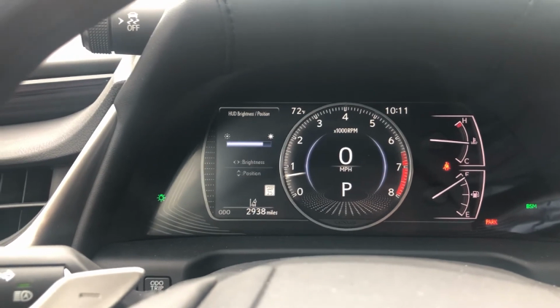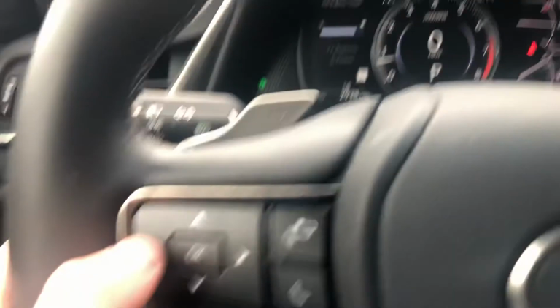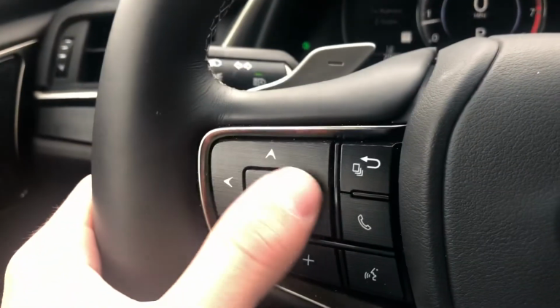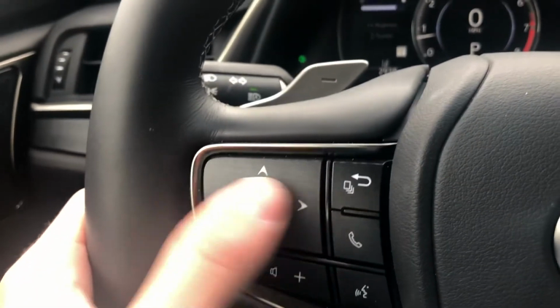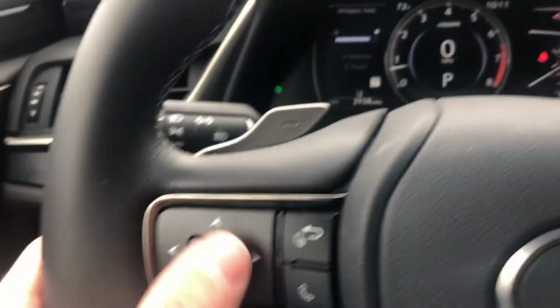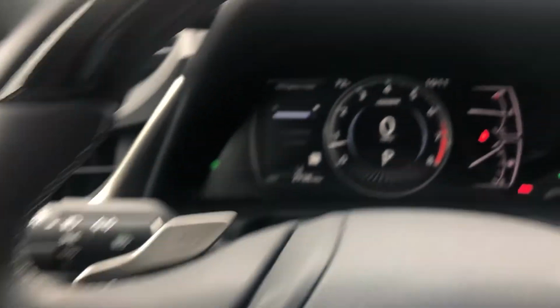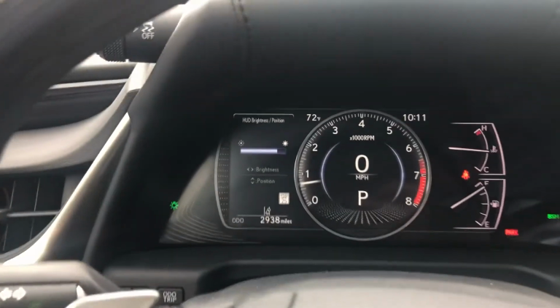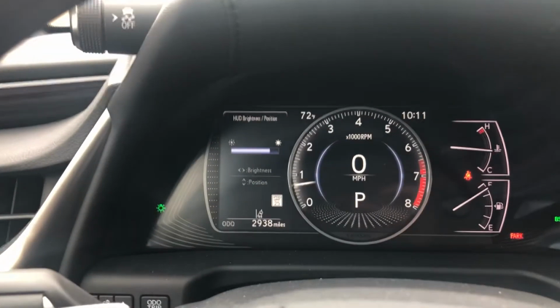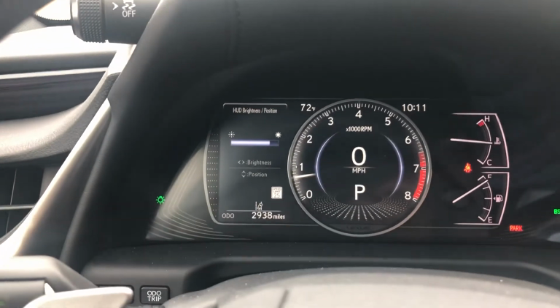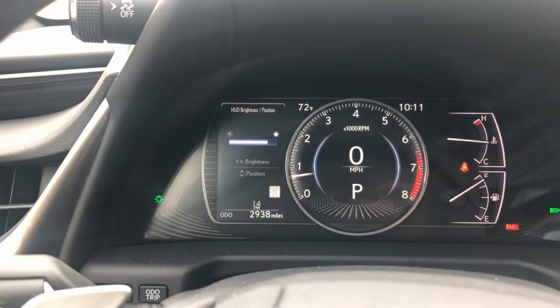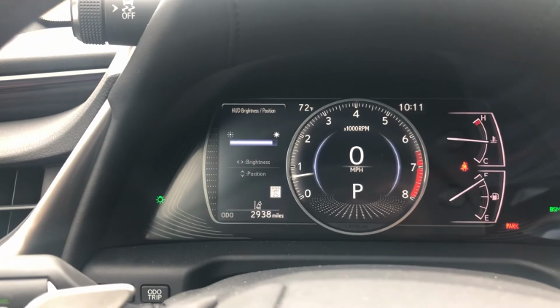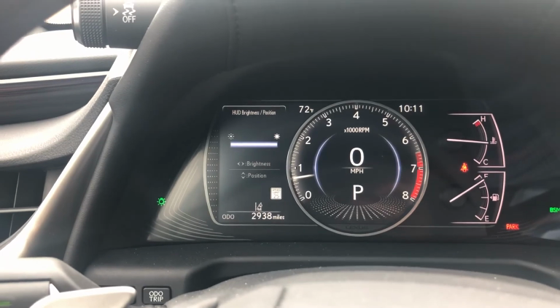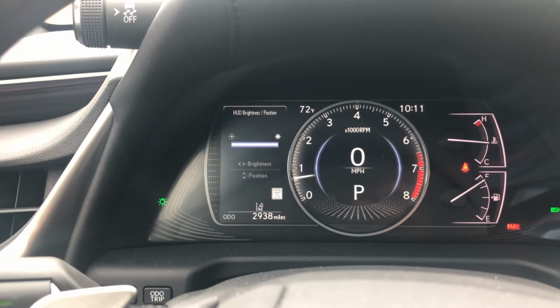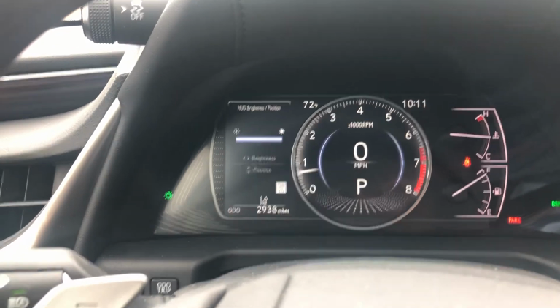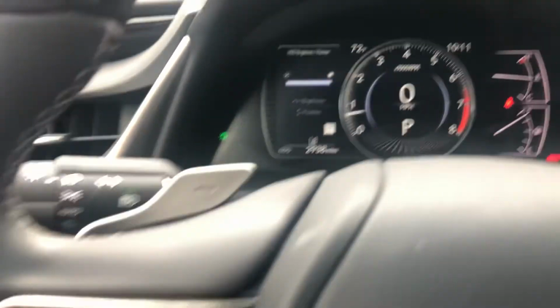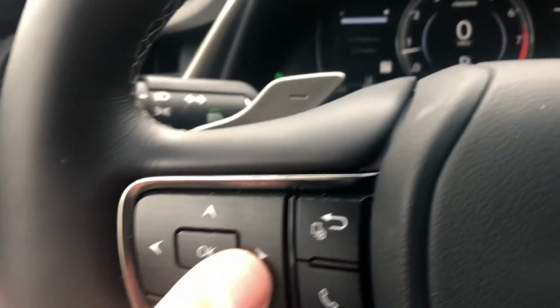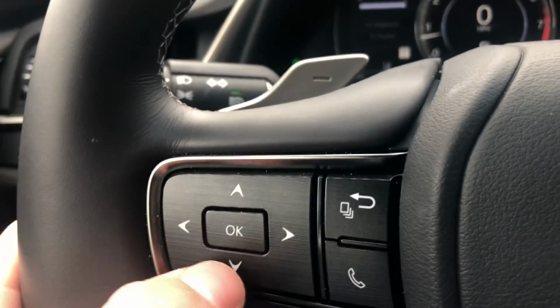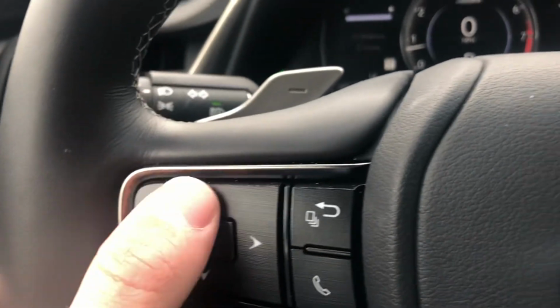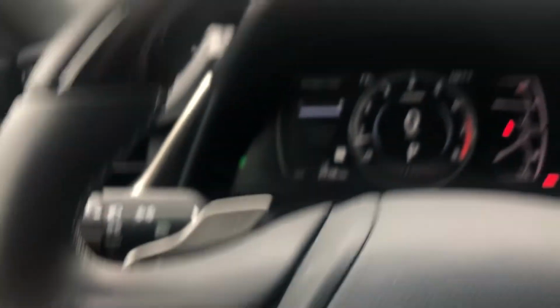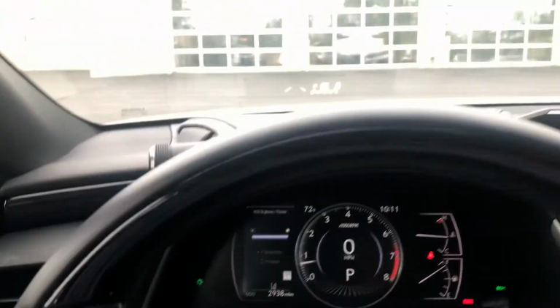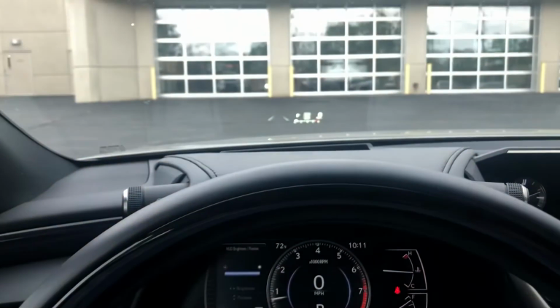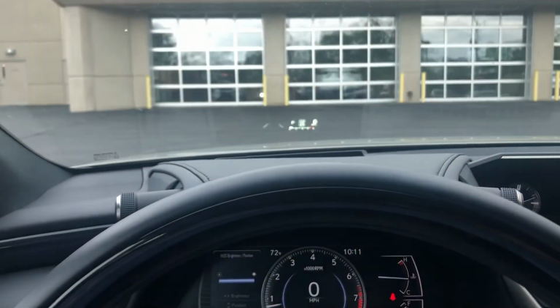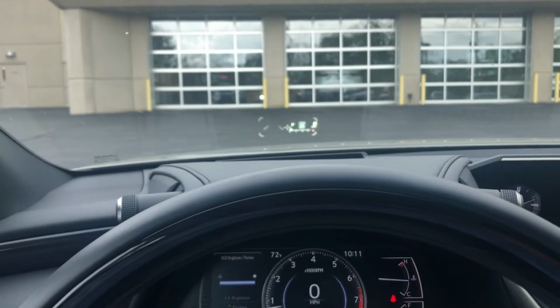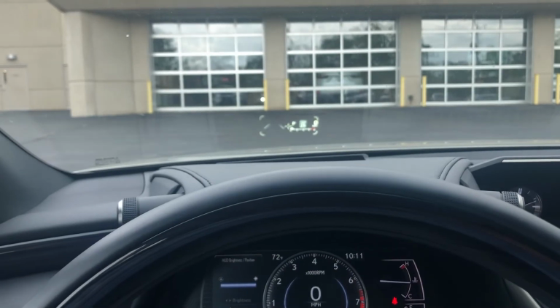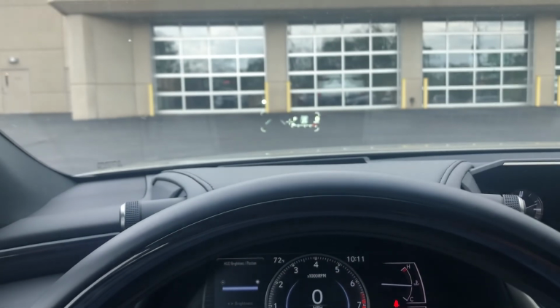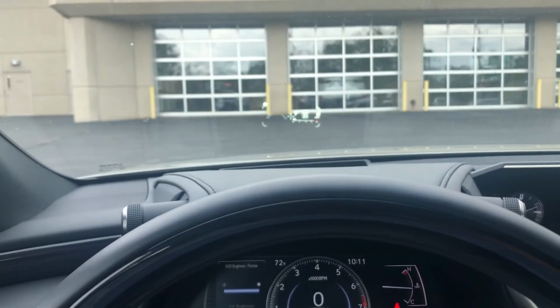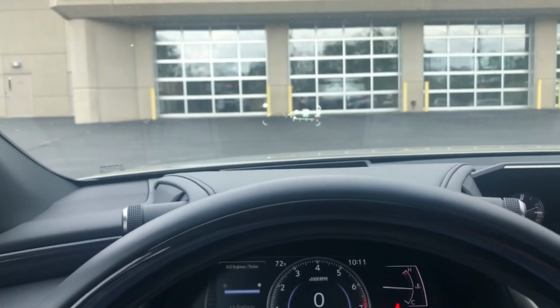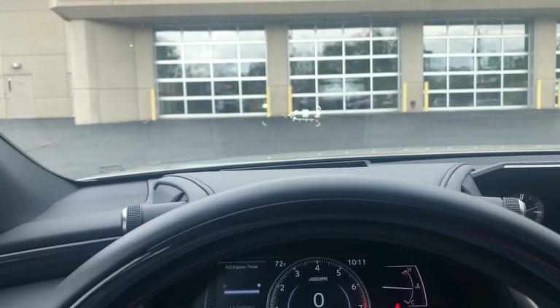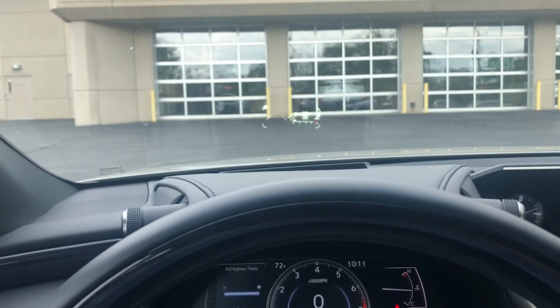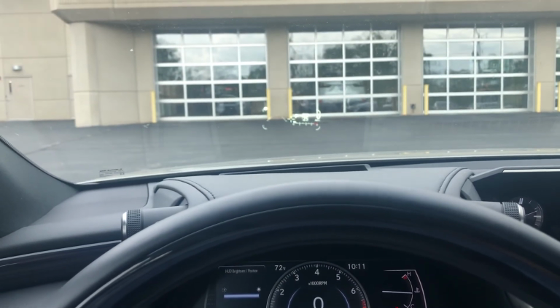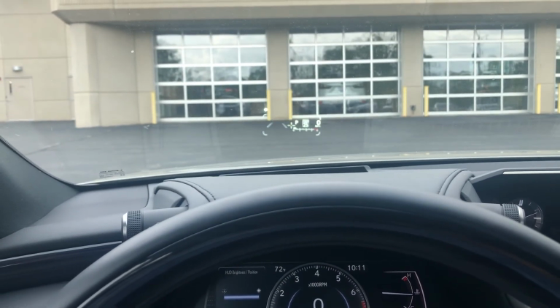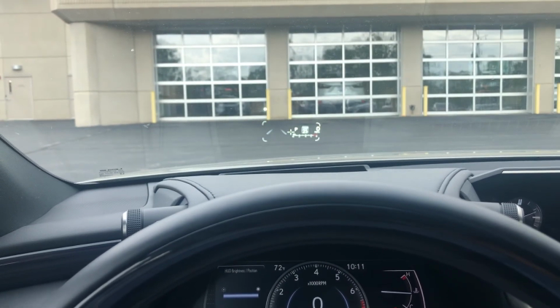On this directional pad, side to side will control your brightness — so all the way up, for example — and then up and down is going to control the position. You will see that when I press and hold, that little screen starts to move up in the air and move back down.